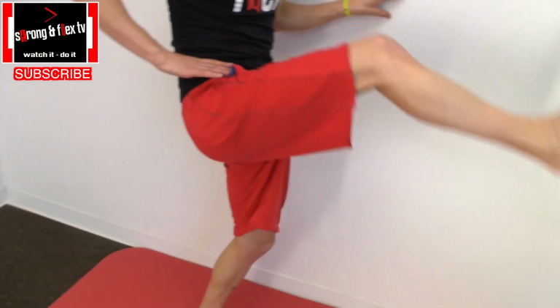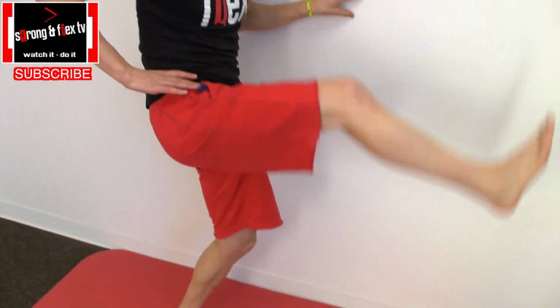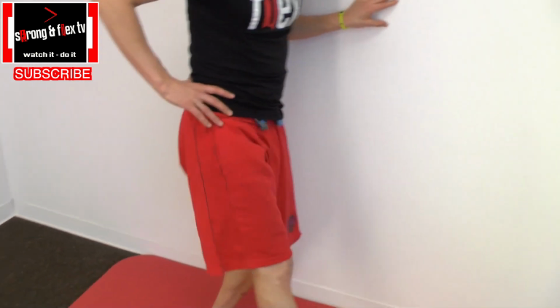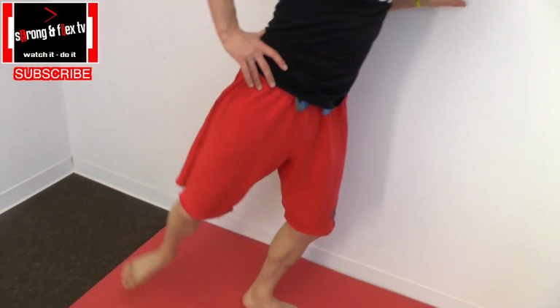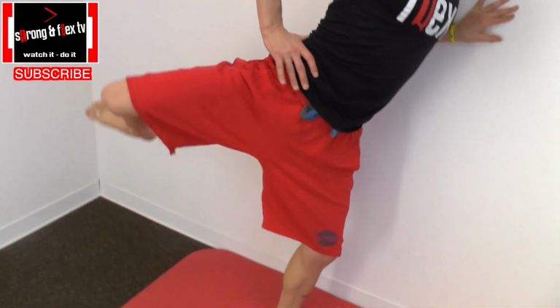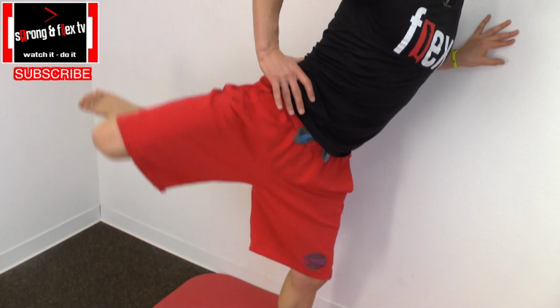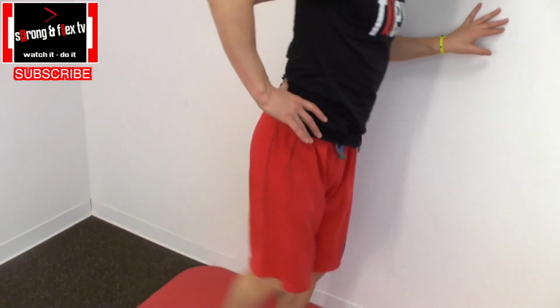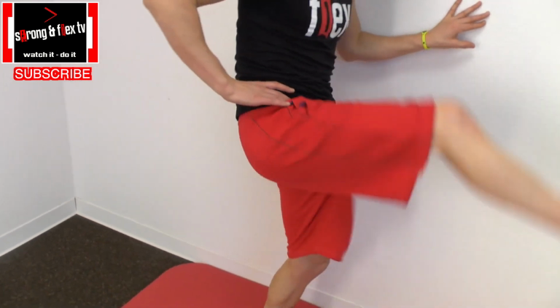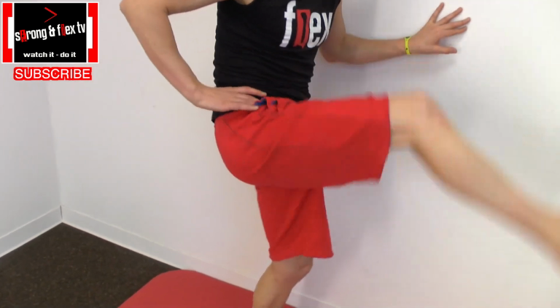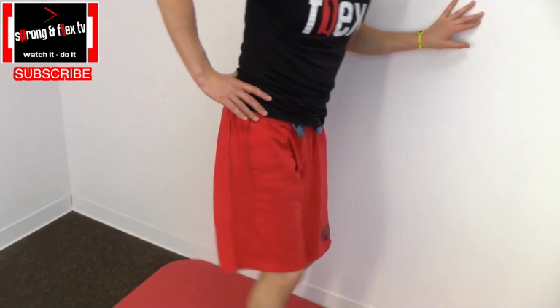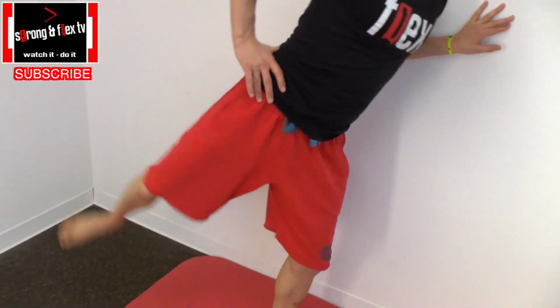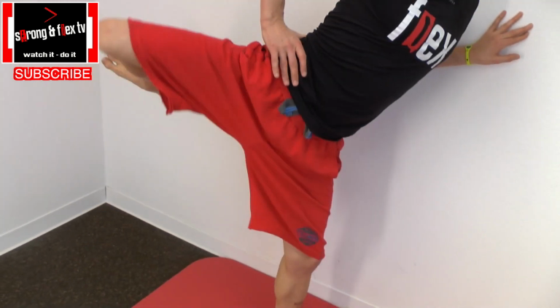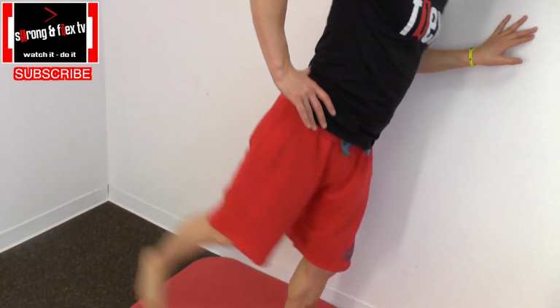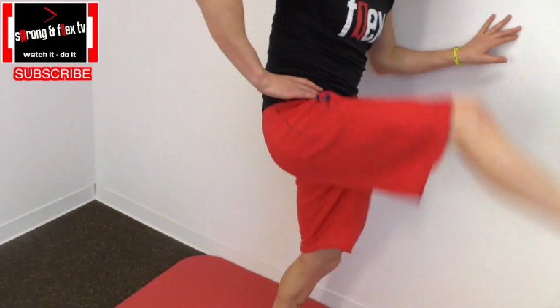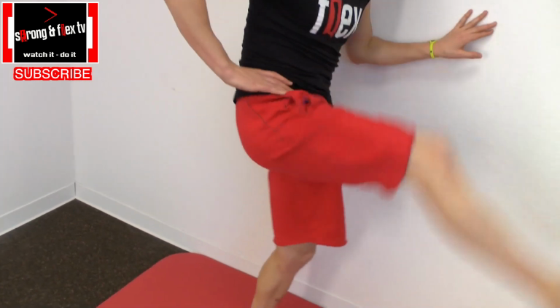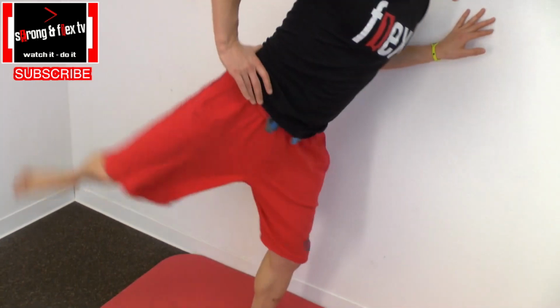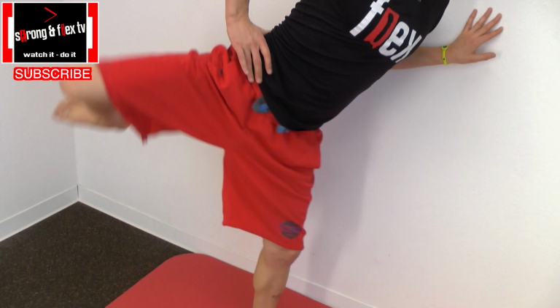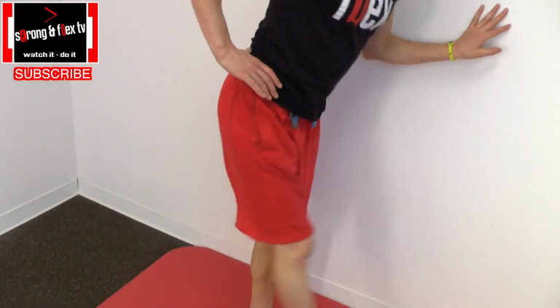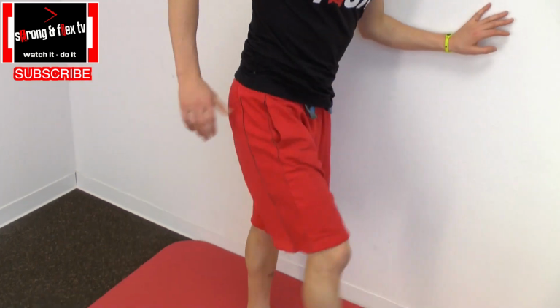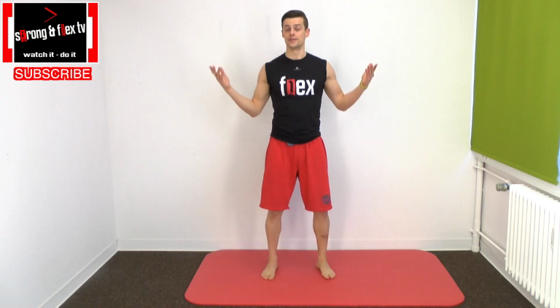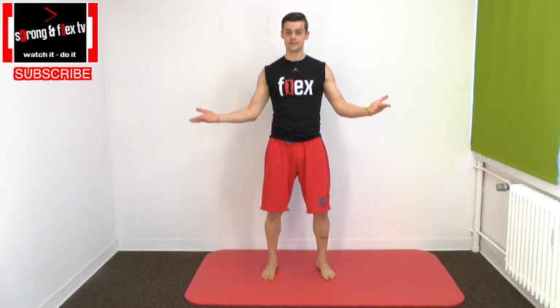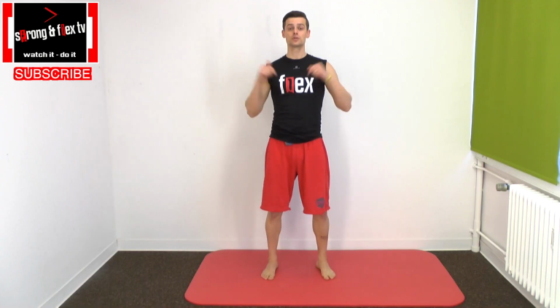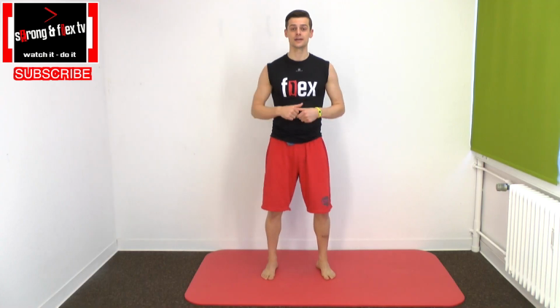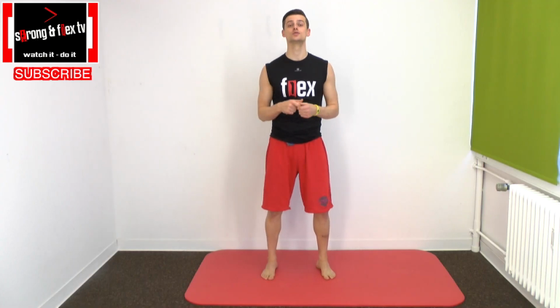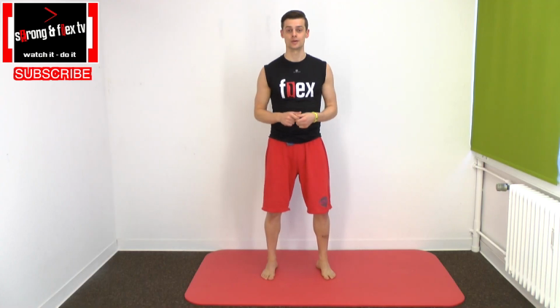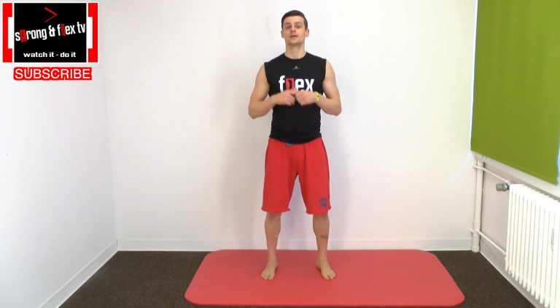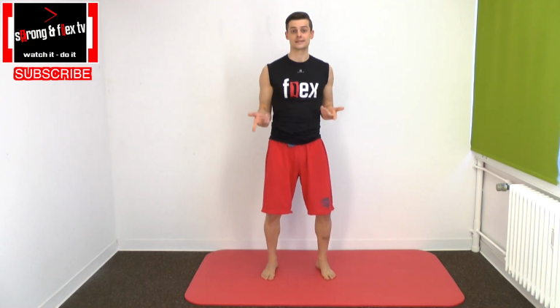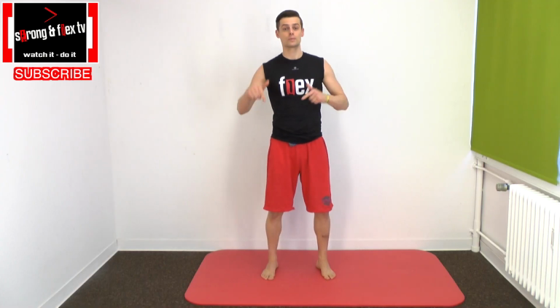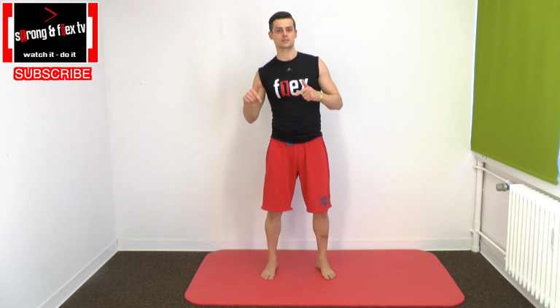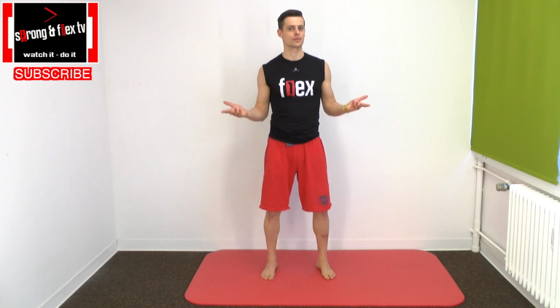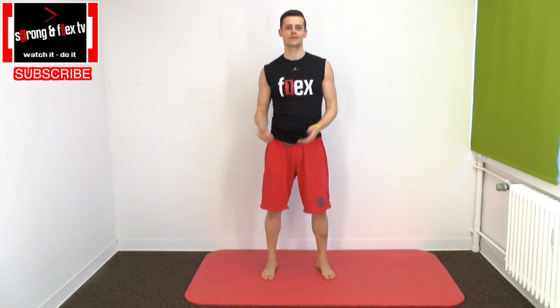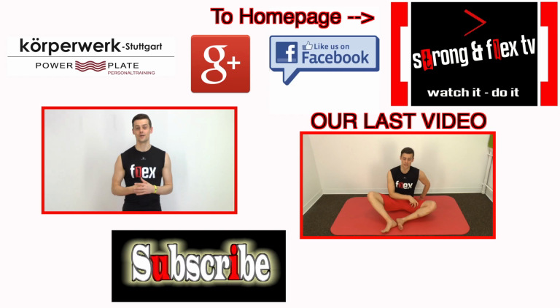I think you understood how it works, and surely you understood too that you have to do it on both sides. Now you are ready to do the men's or women's splits — or both.